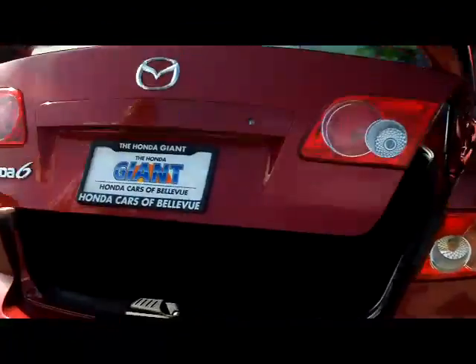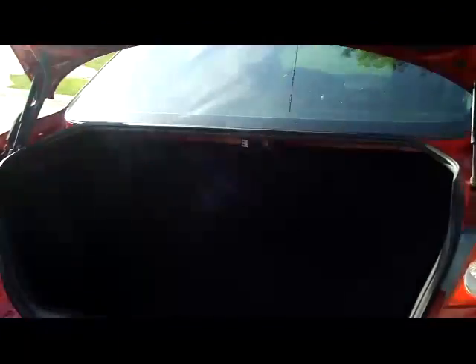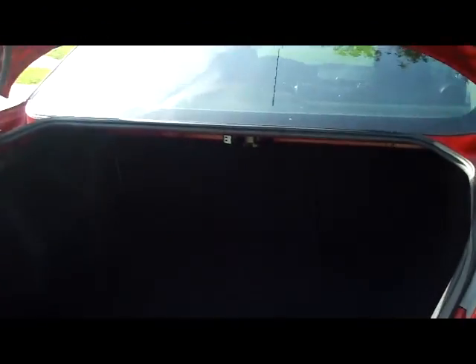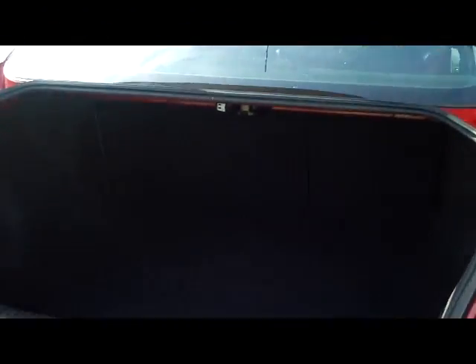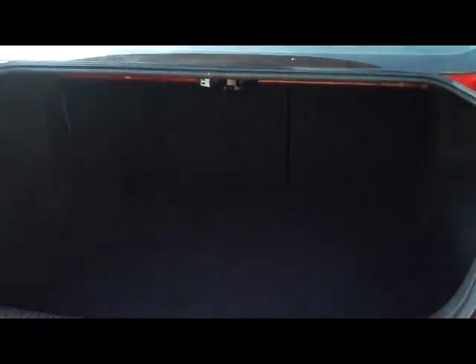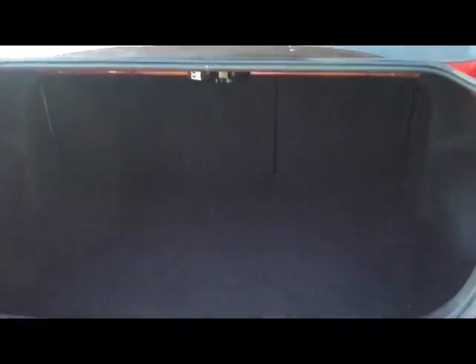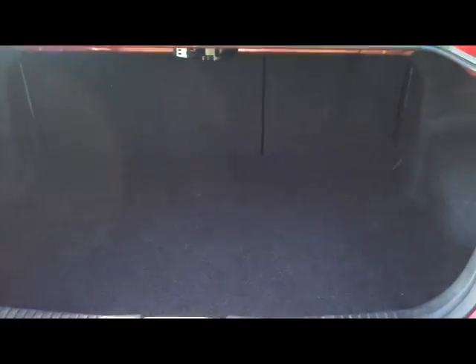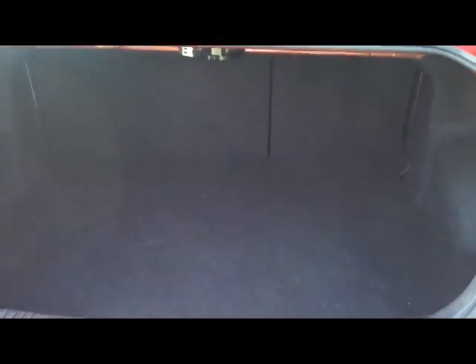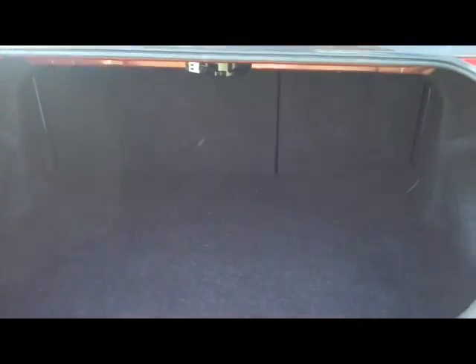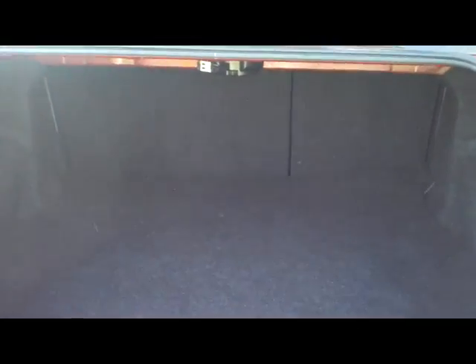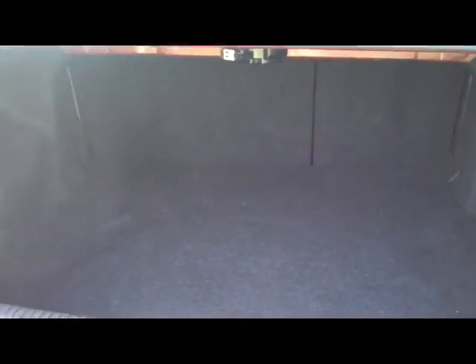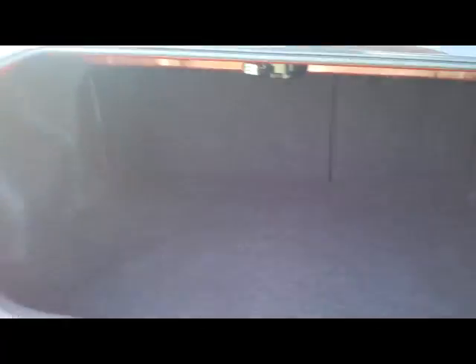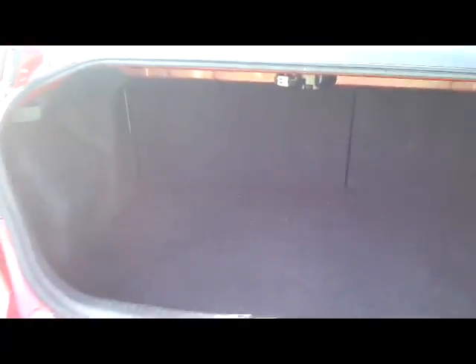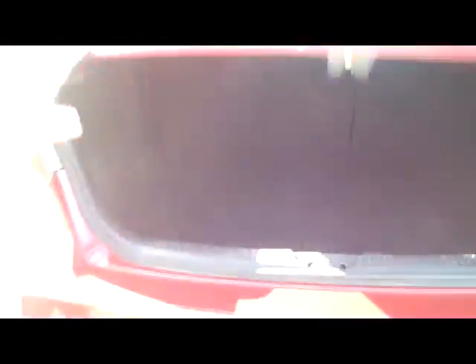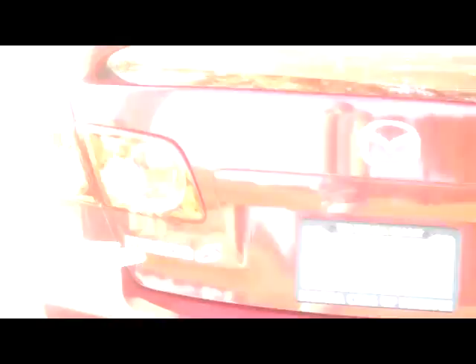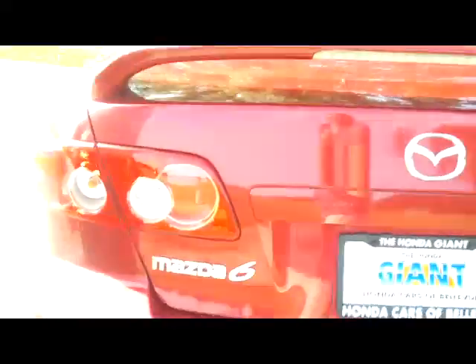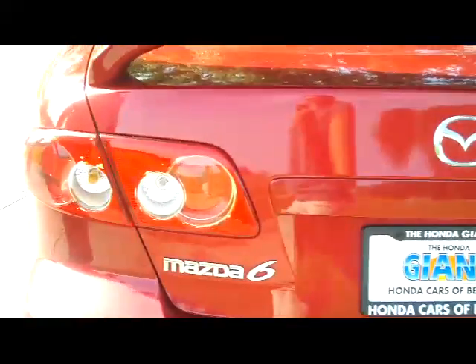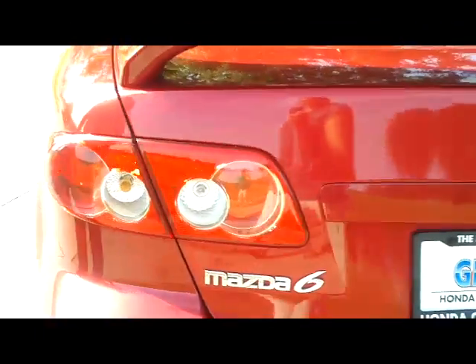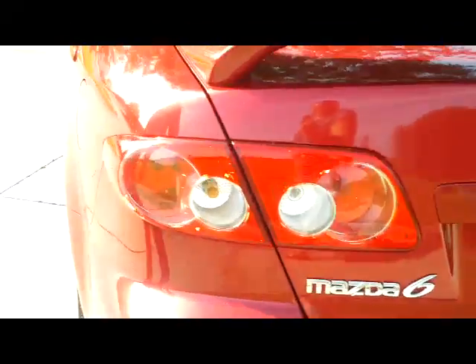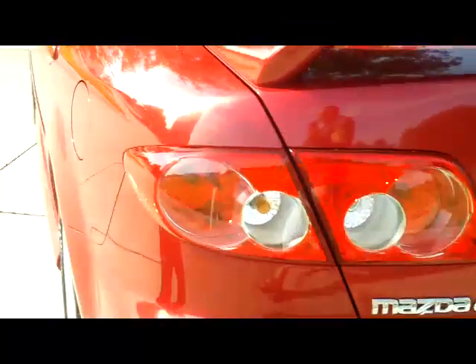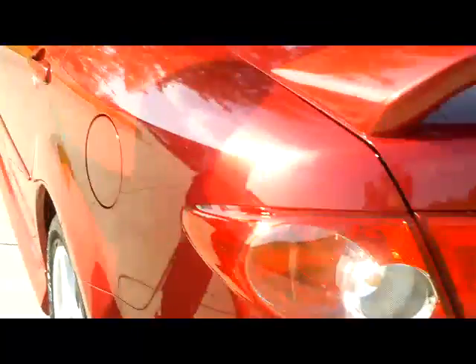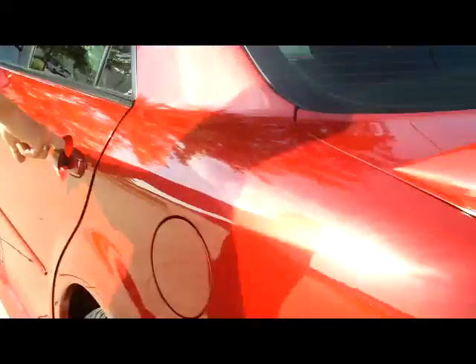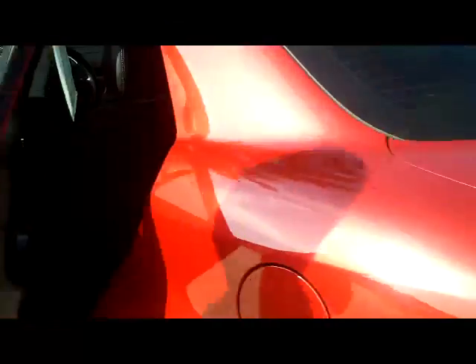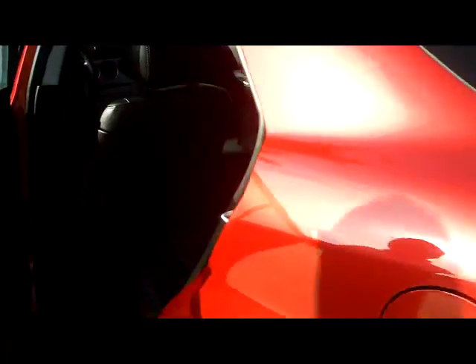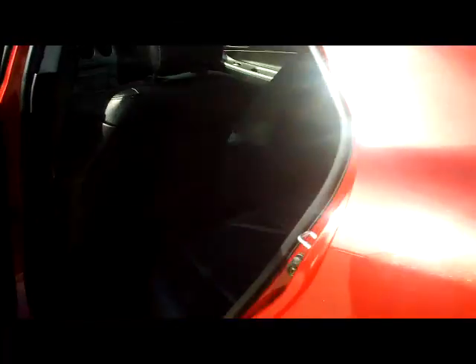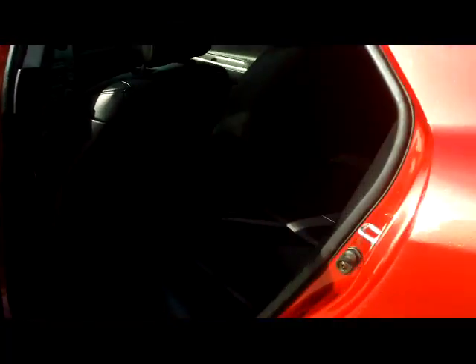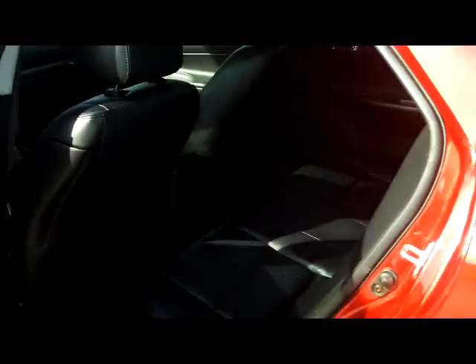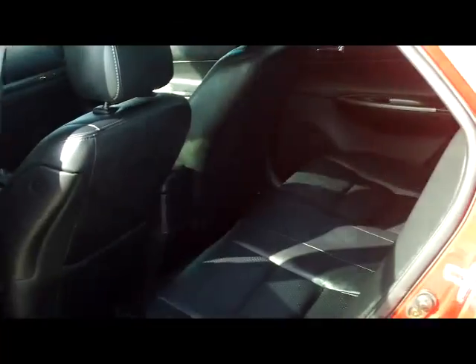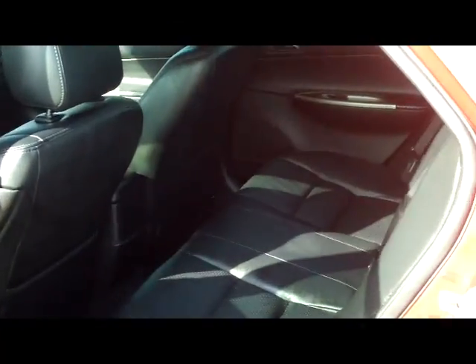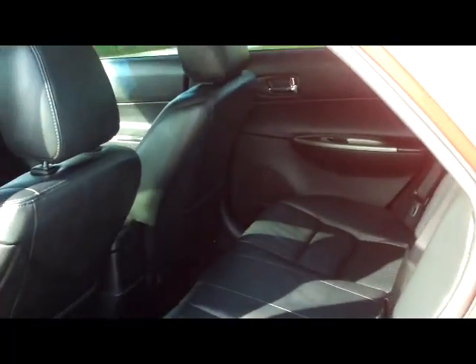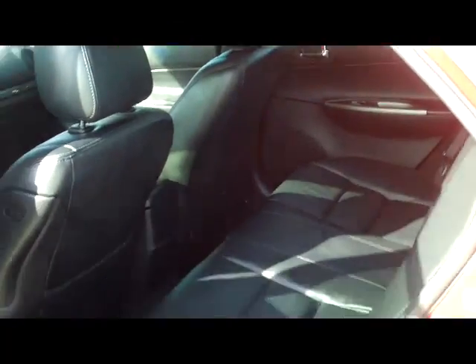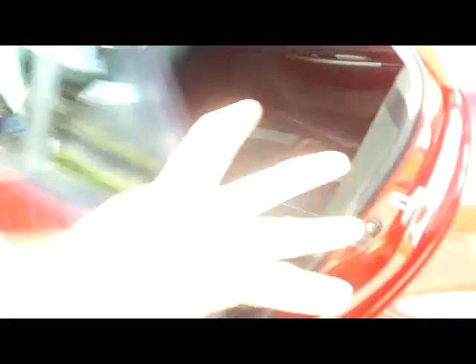Lots of trunk space in the back. 60/40 fold-down seats if you need additional space. Lots of legroom space in the back, and seating for up to five.